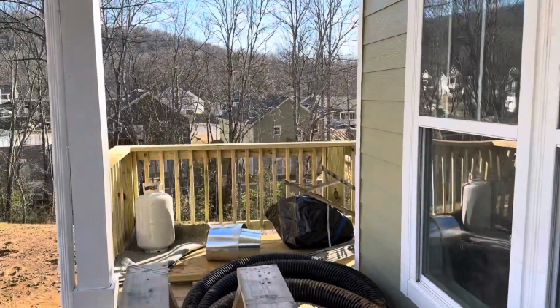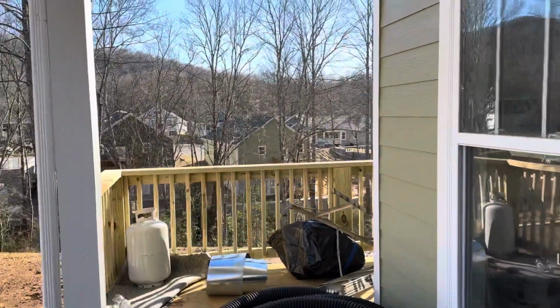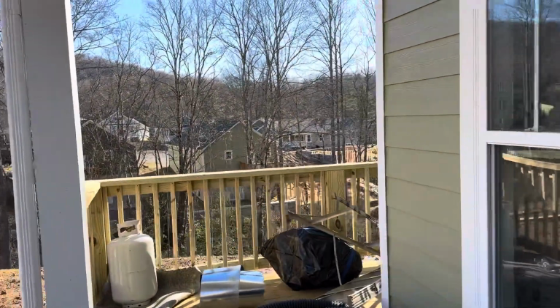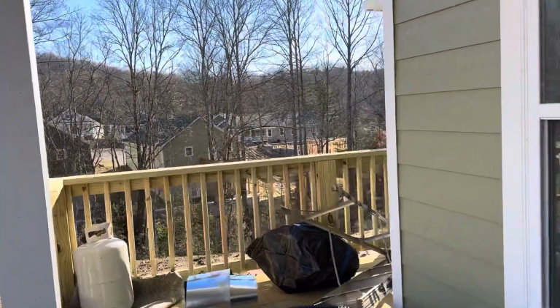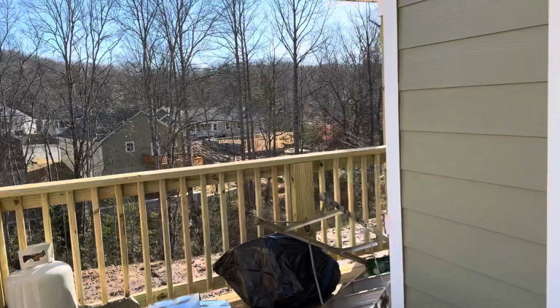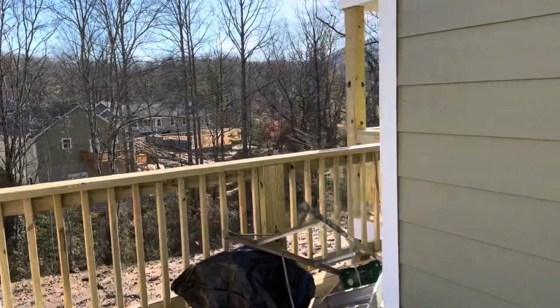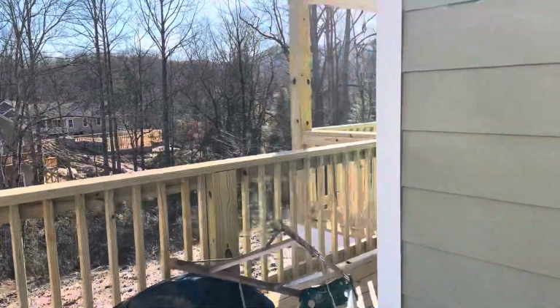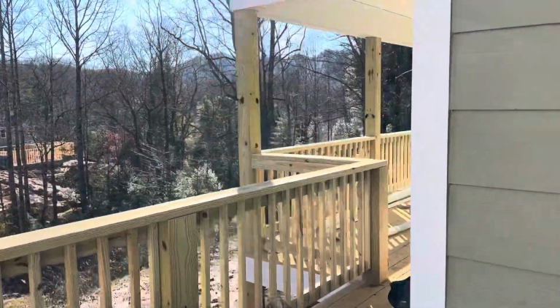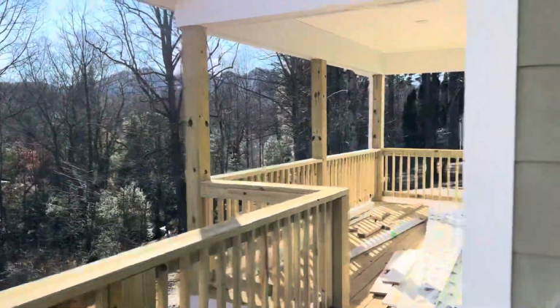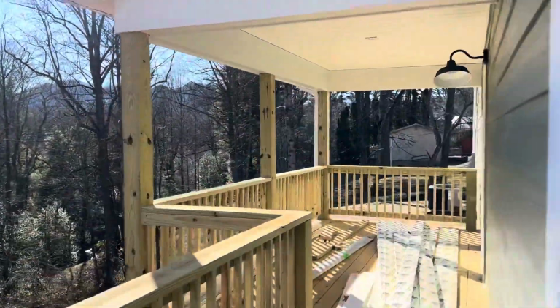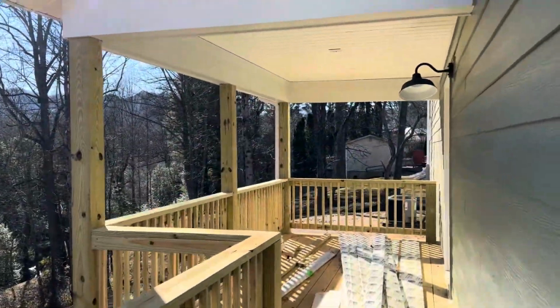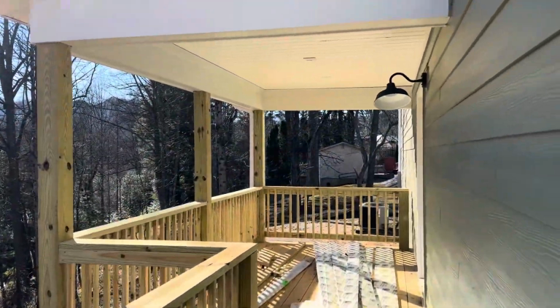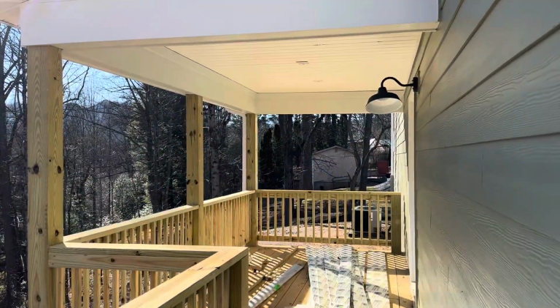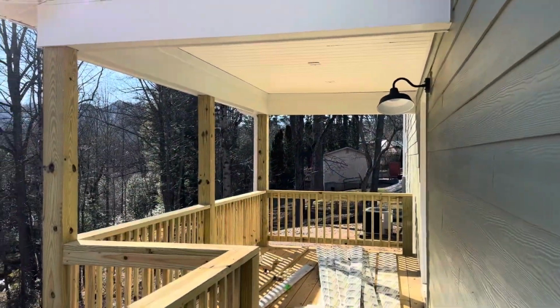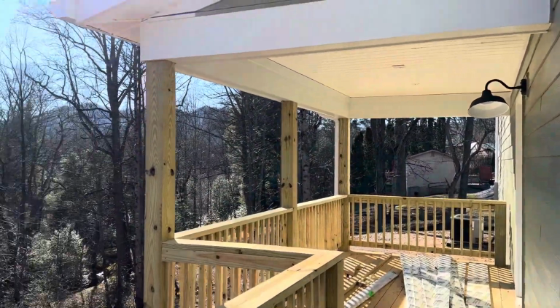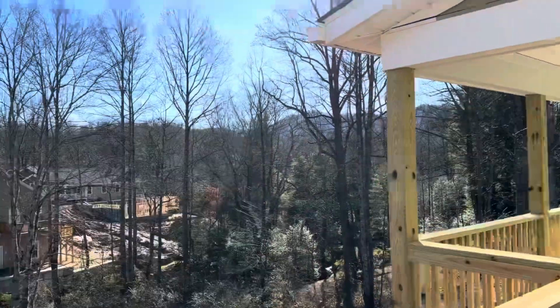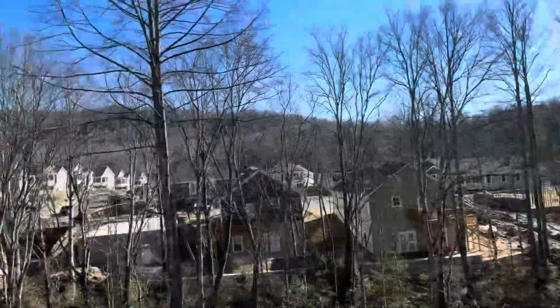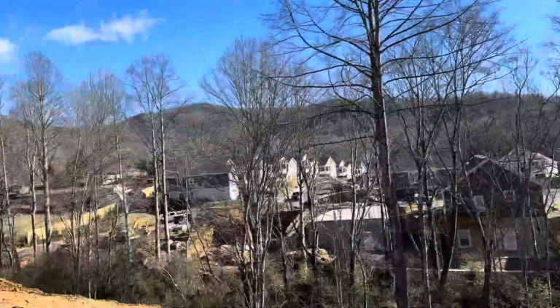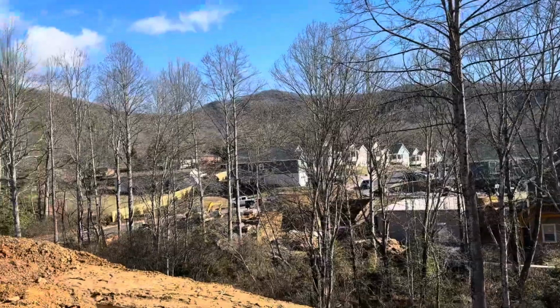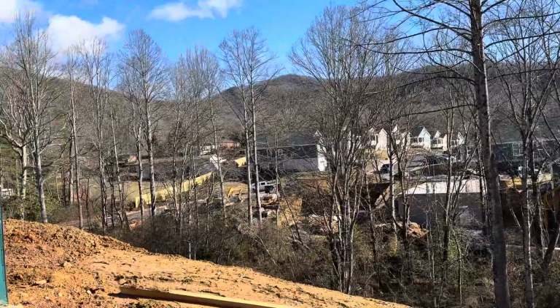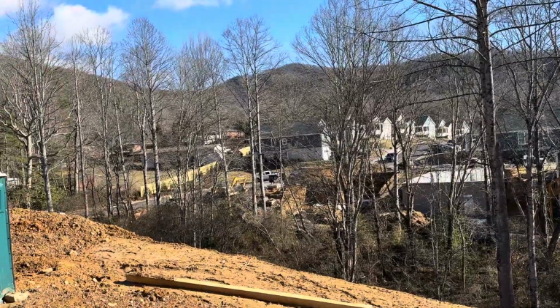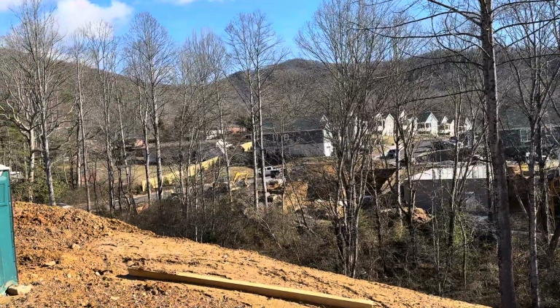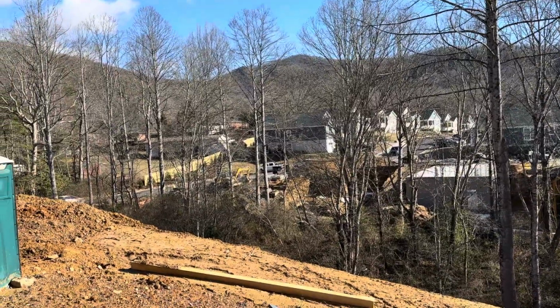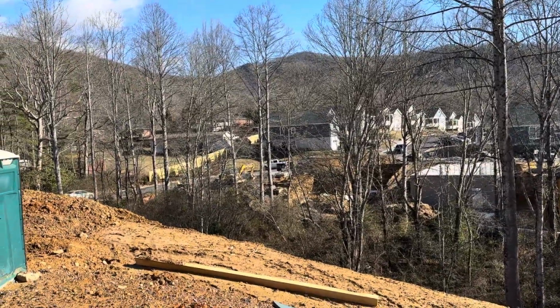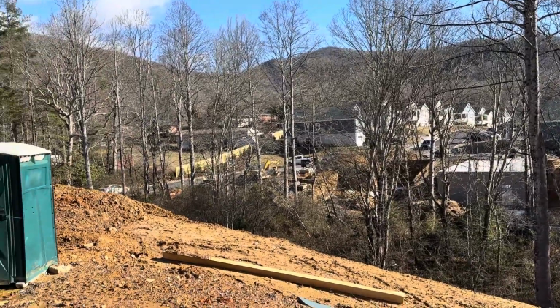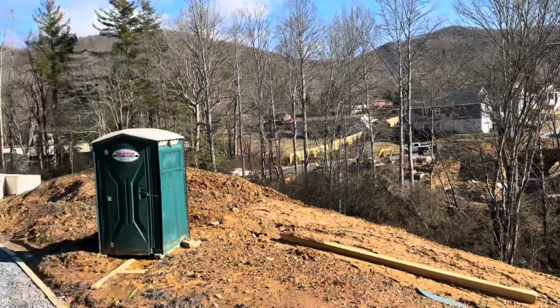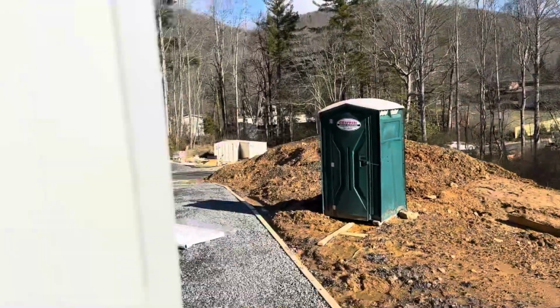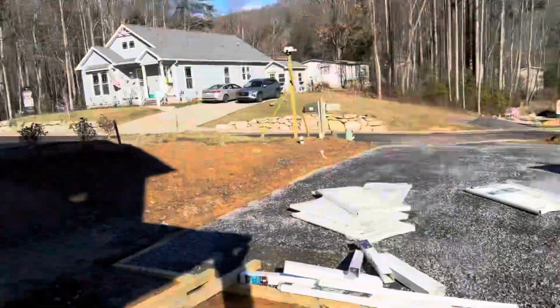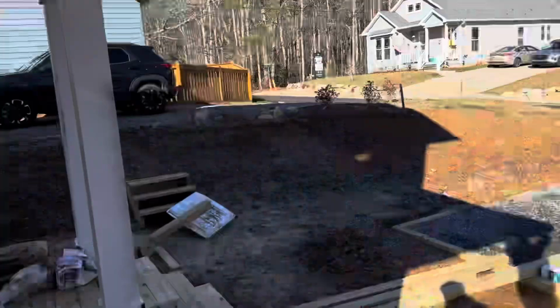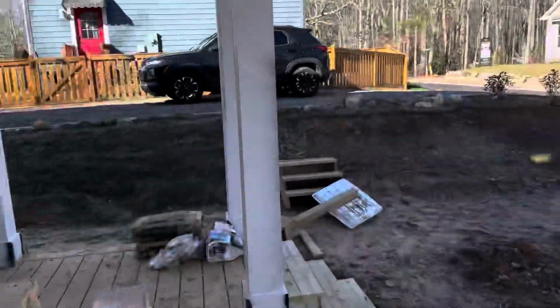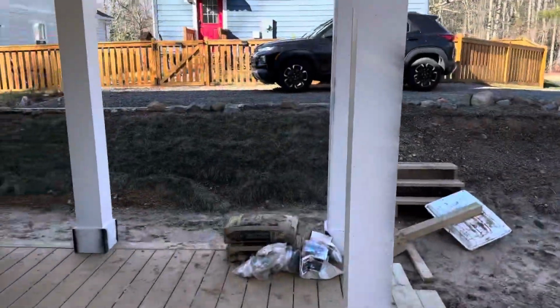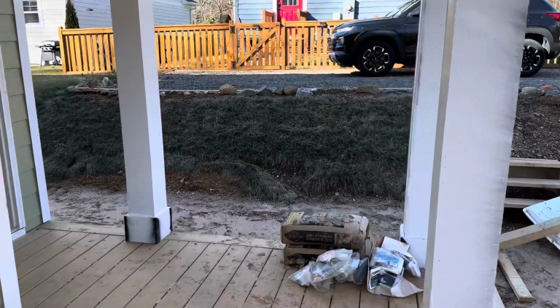The porch is here. This porch on this side will not be that hard to screen and catch the views out like this. Let's take a walk in.